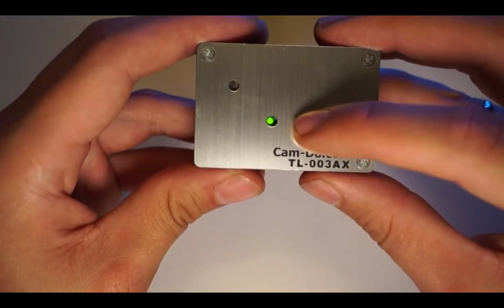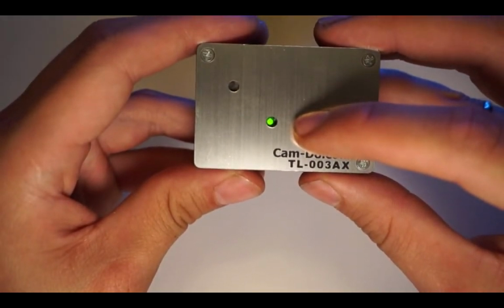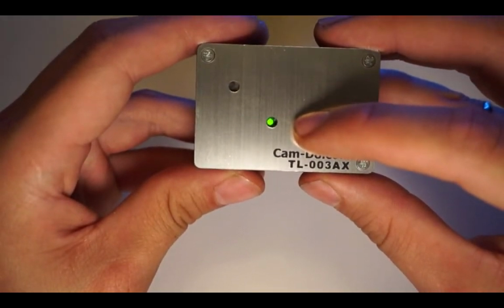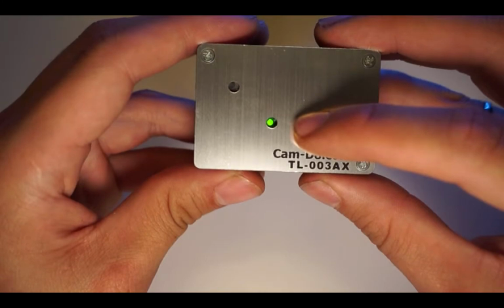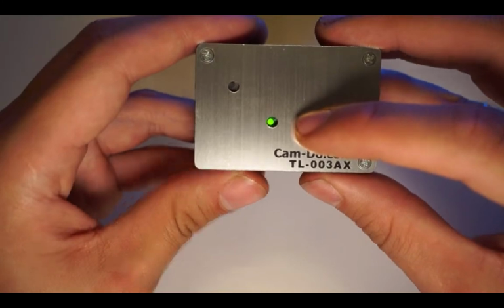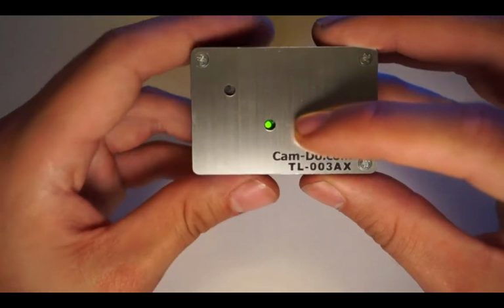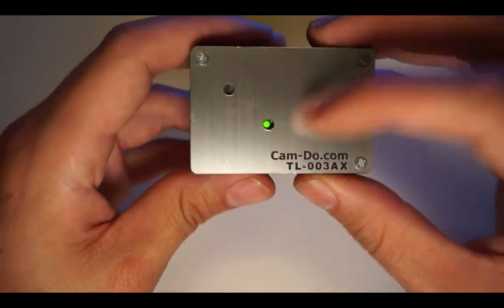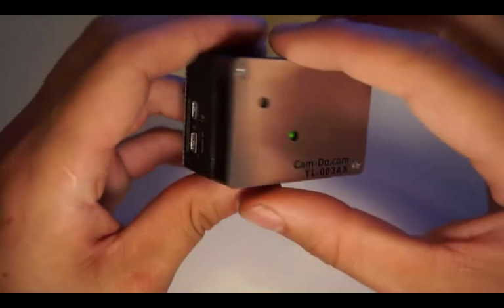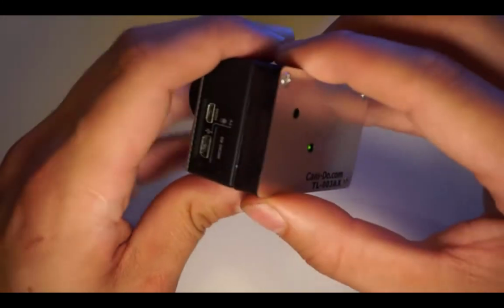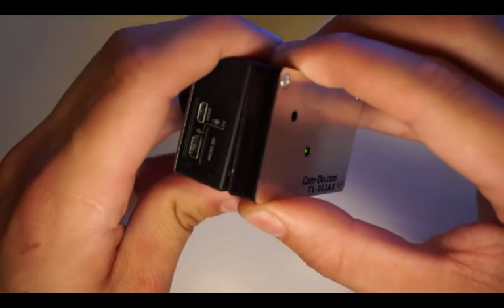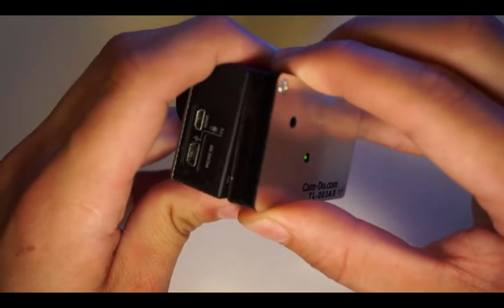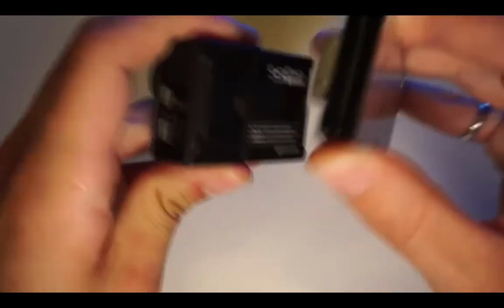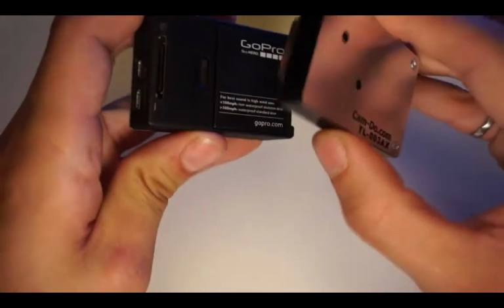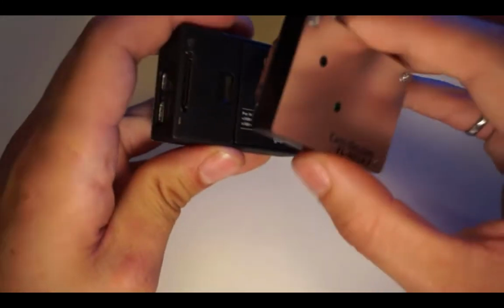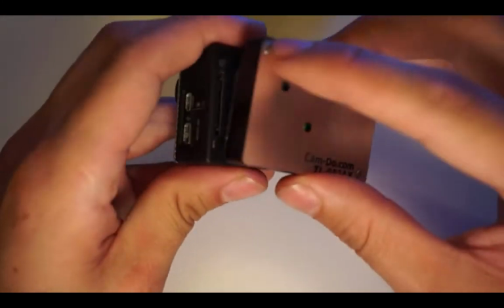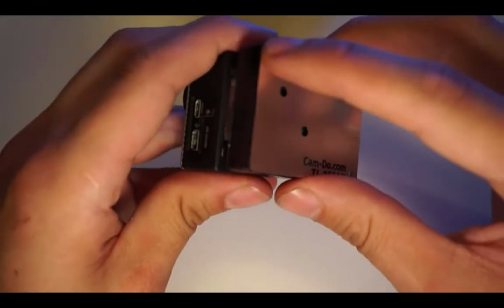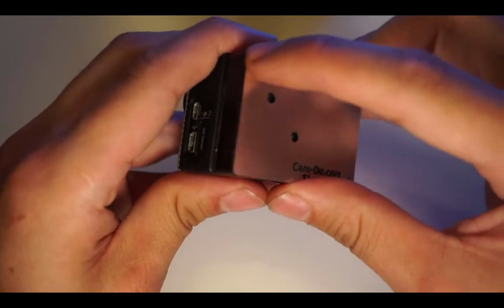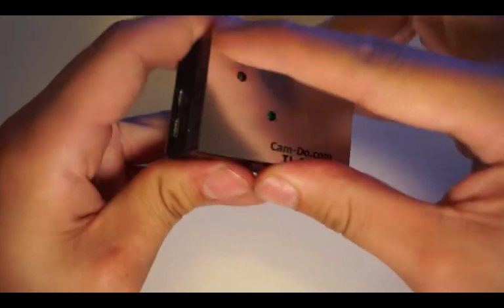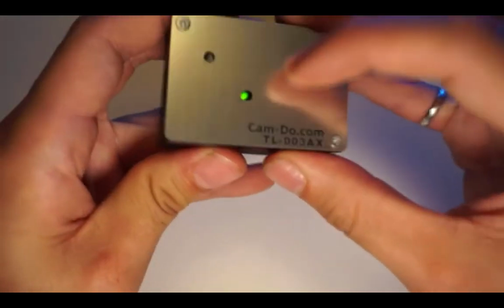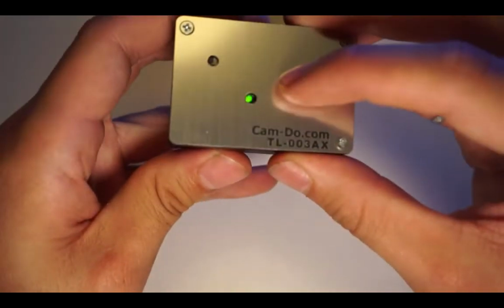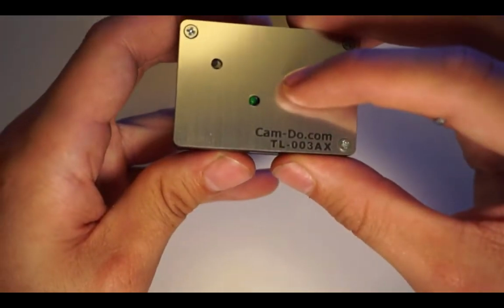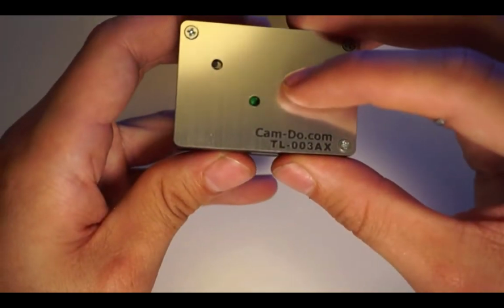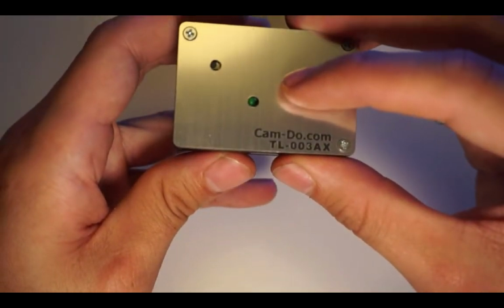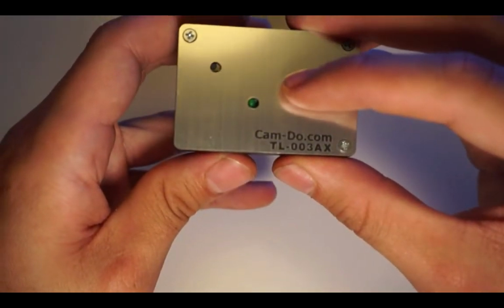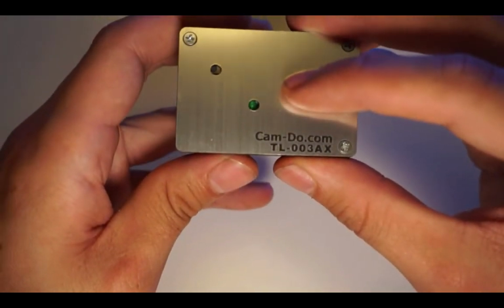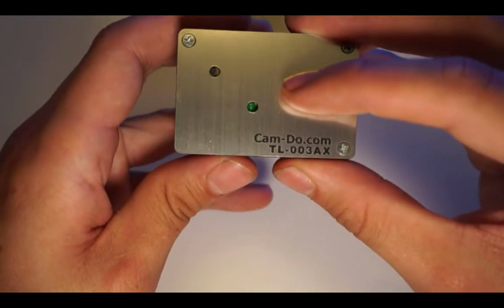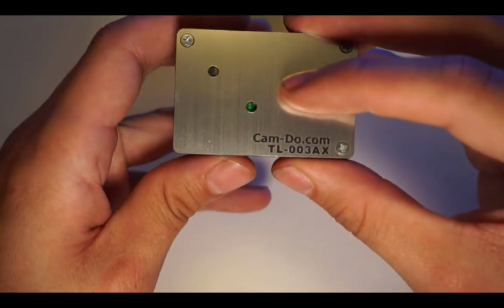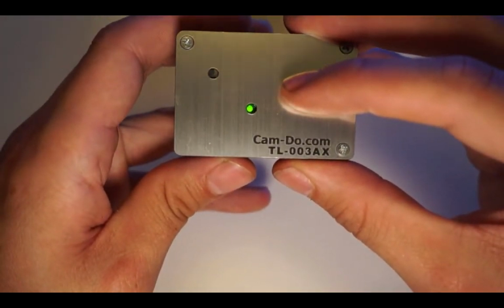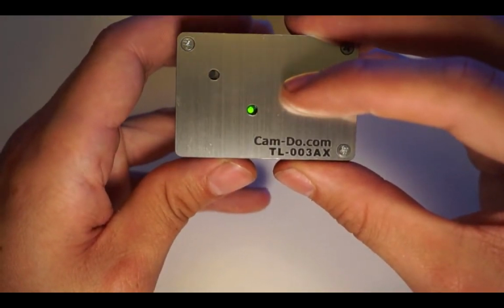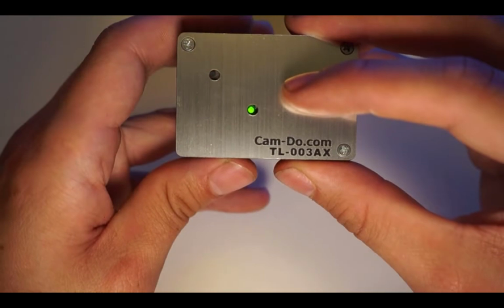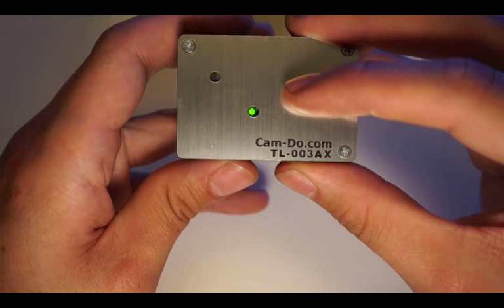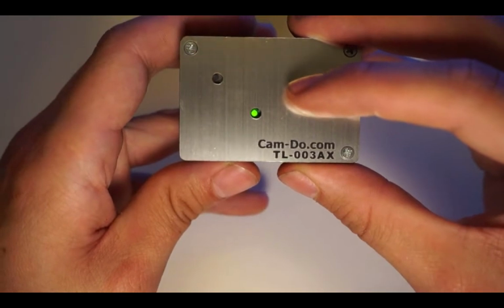Unplugging the intervalometer and plugging it back in will cause the intervalometer to blink three times and then stay on. The intervalometer is now set for Hero 3 black, Hero 3 plus black and silver, and Hero 4 cameras.